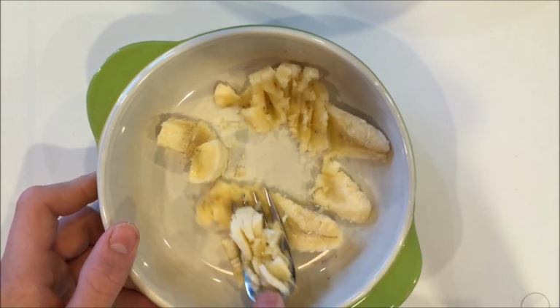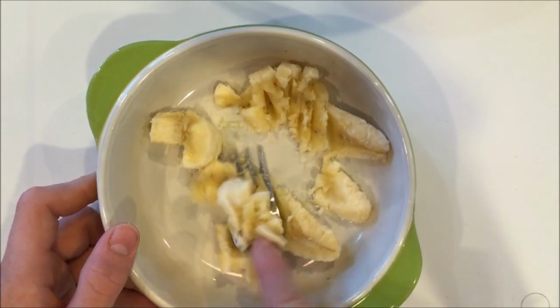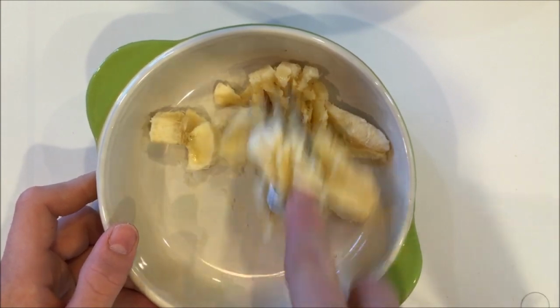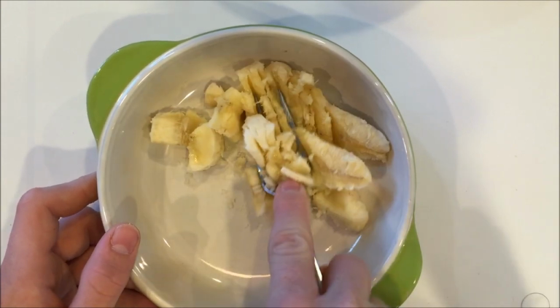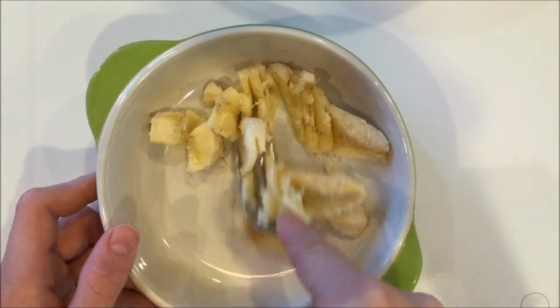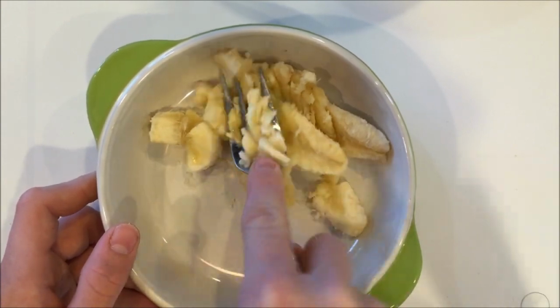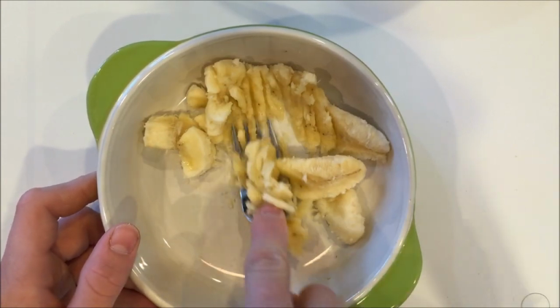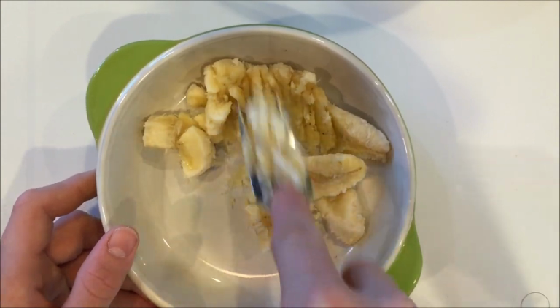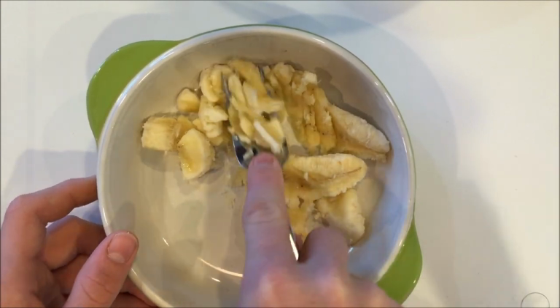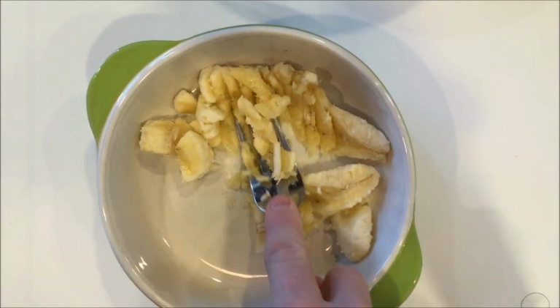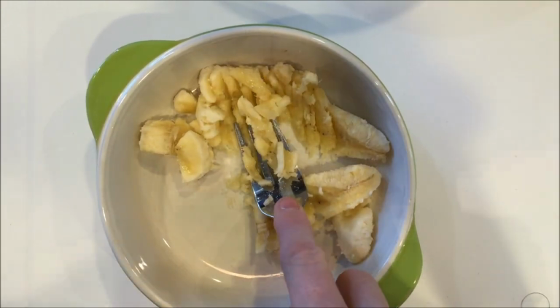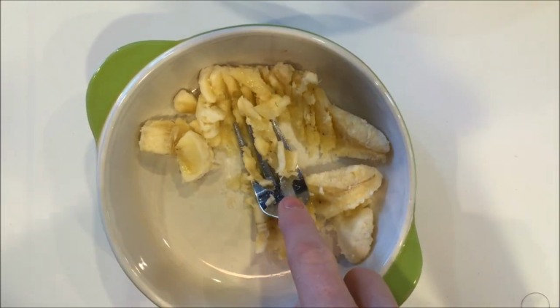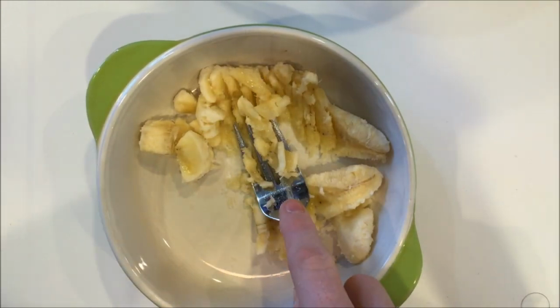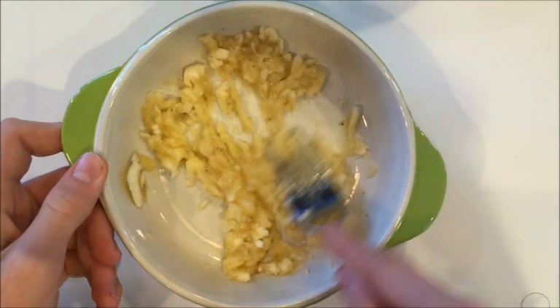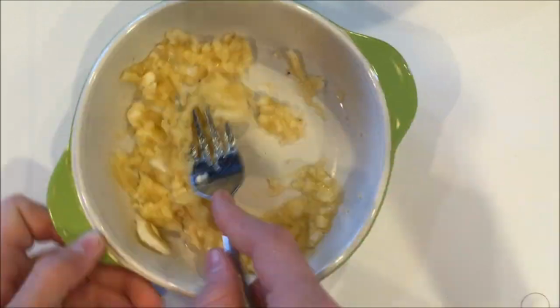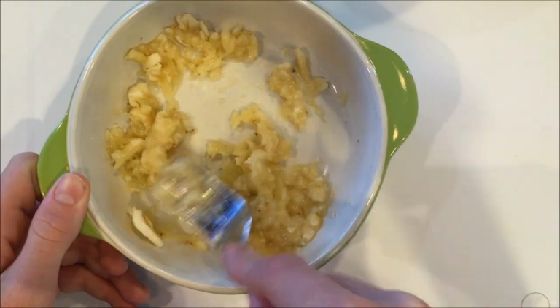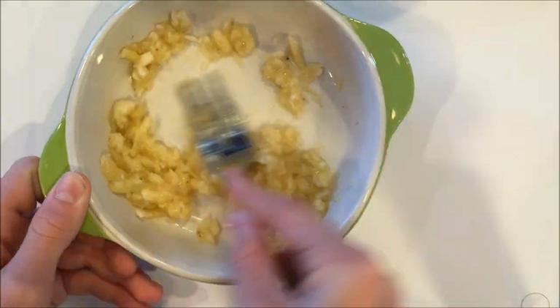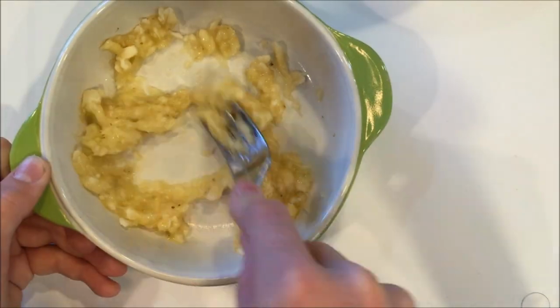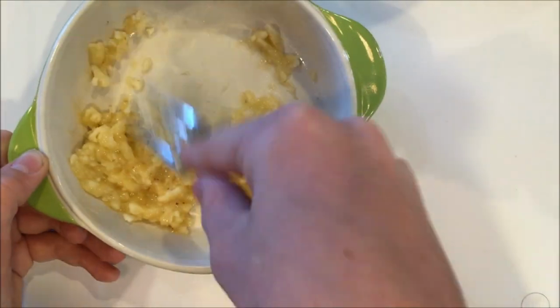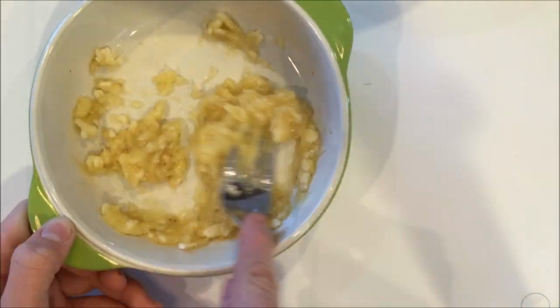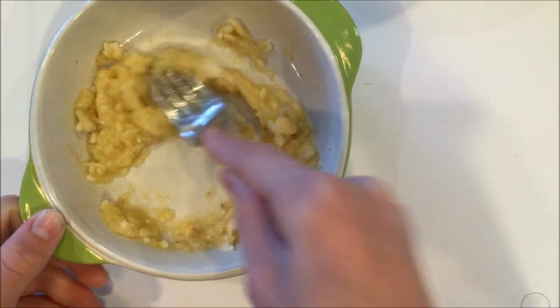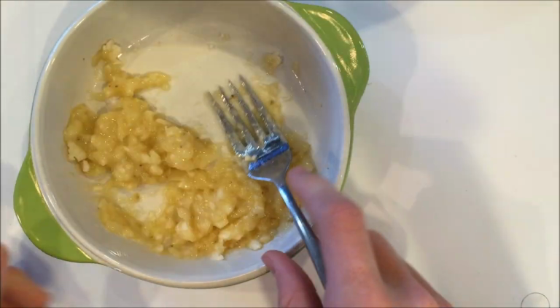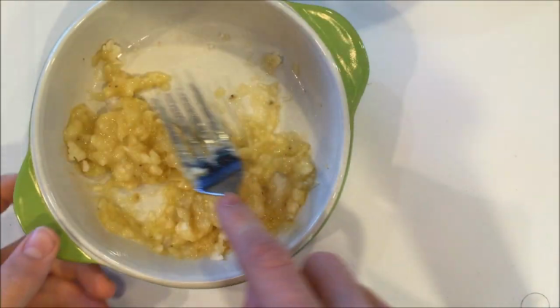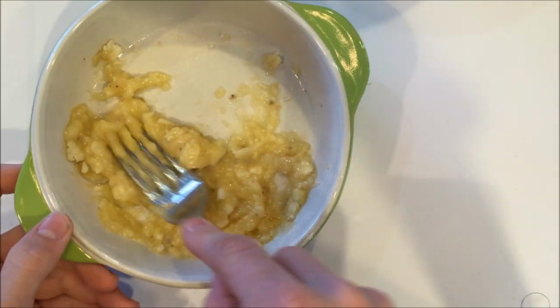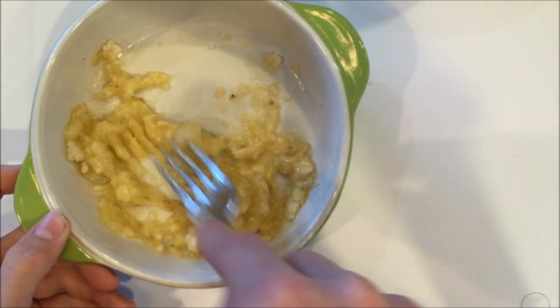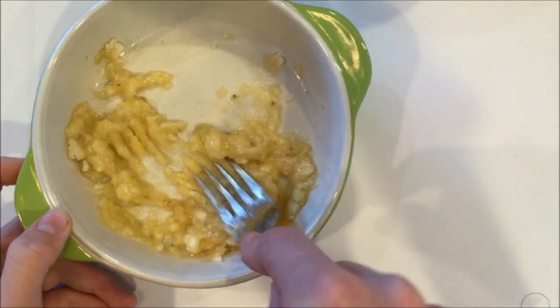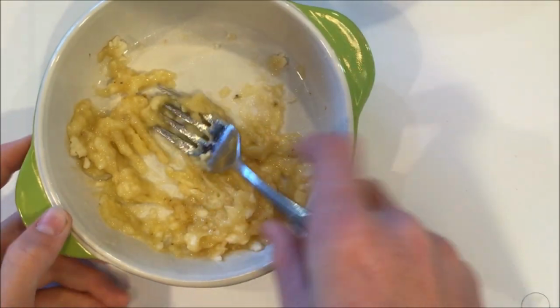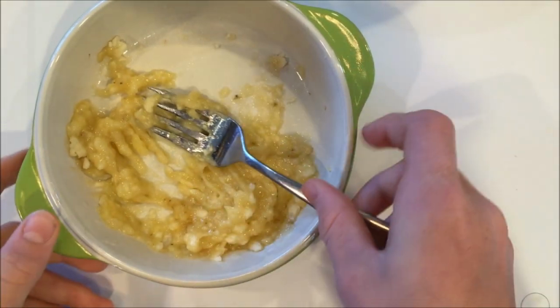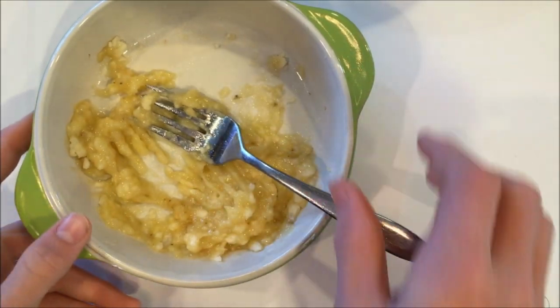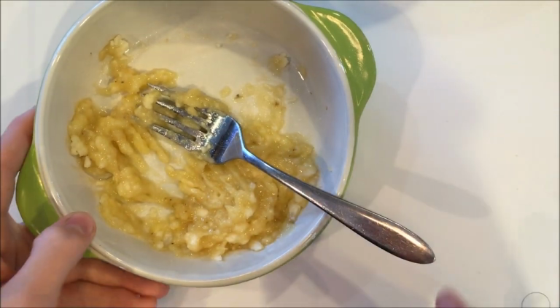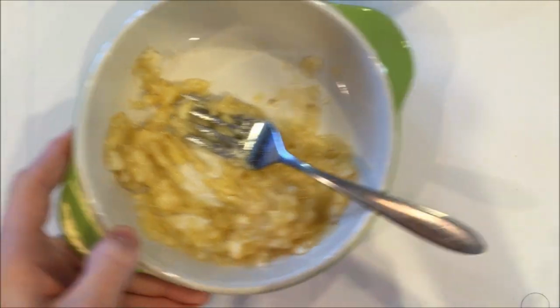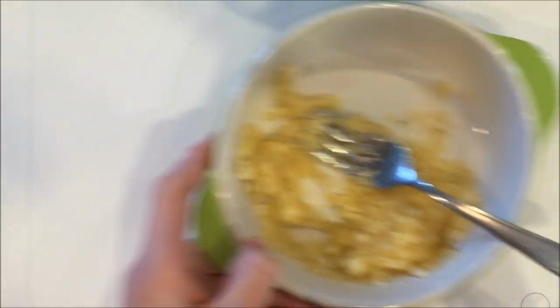You want to mash your banana until it's smooth without any chunks. Once your banana is mashed smoothly, set it to the side.